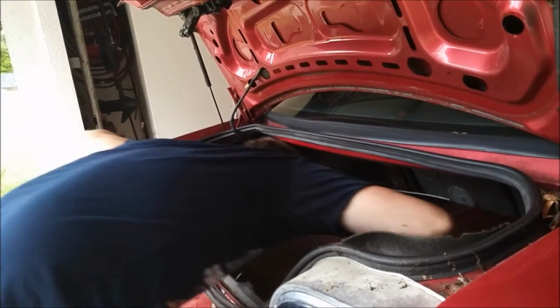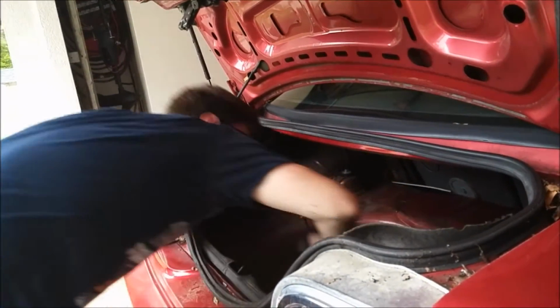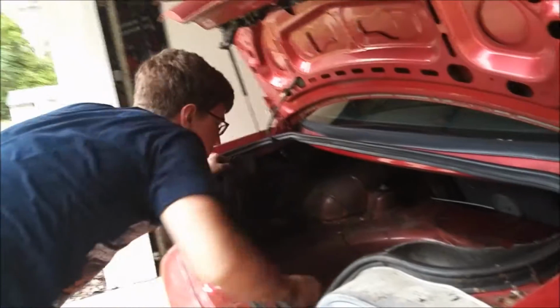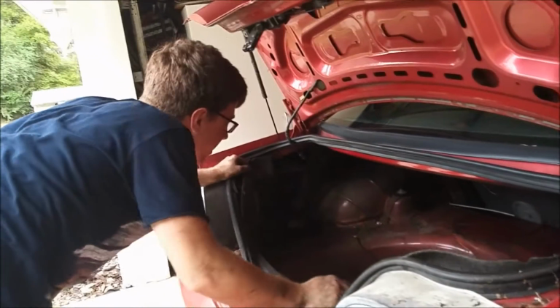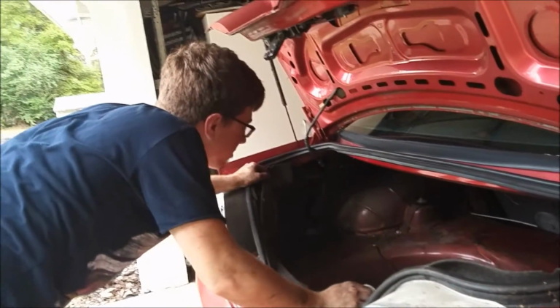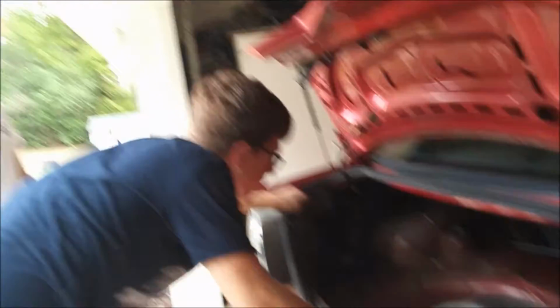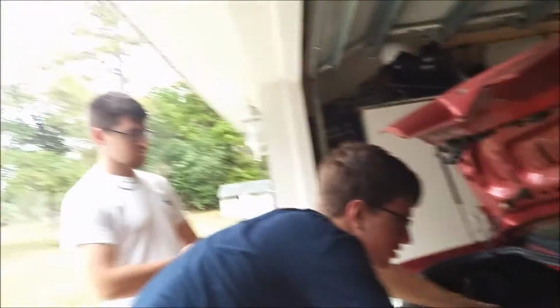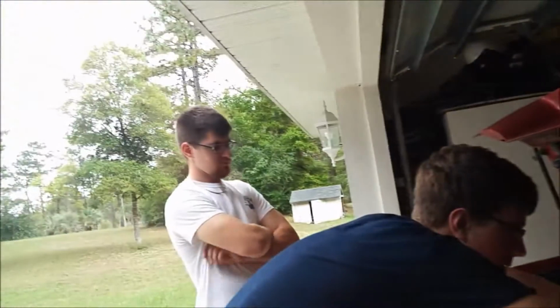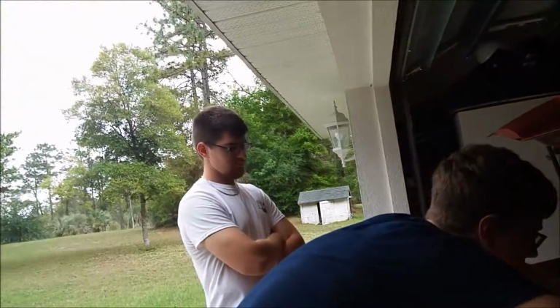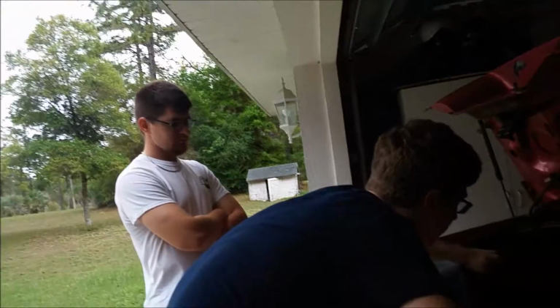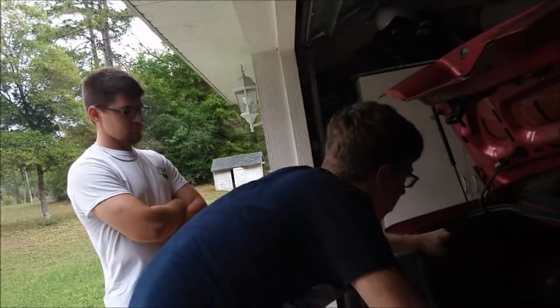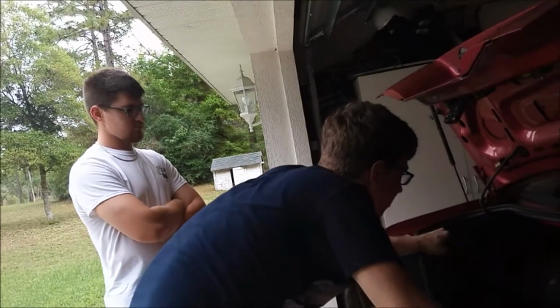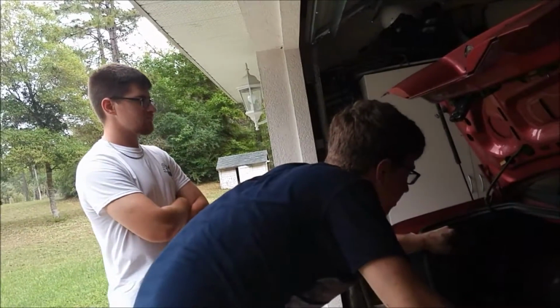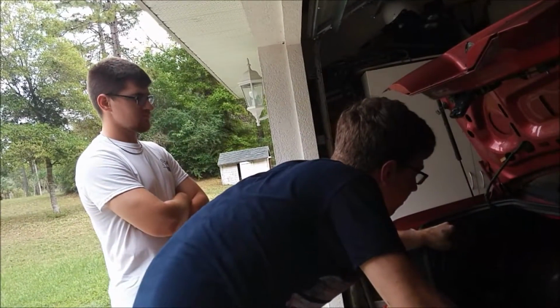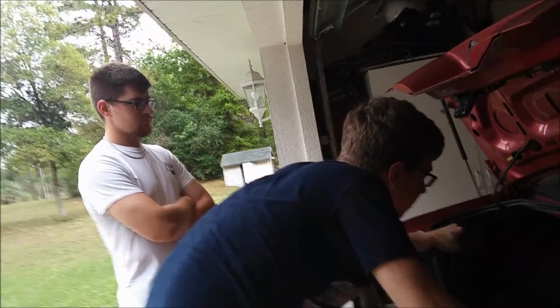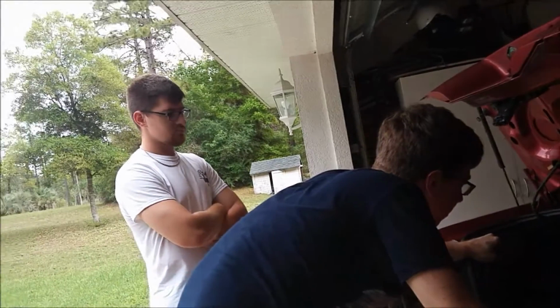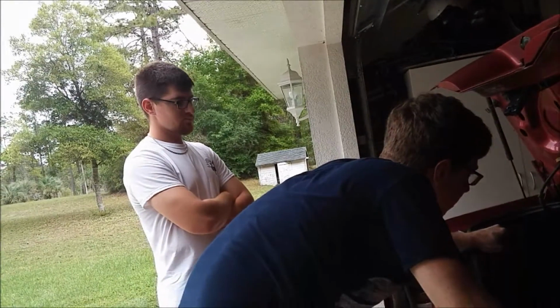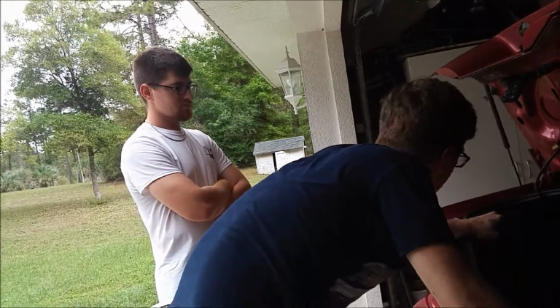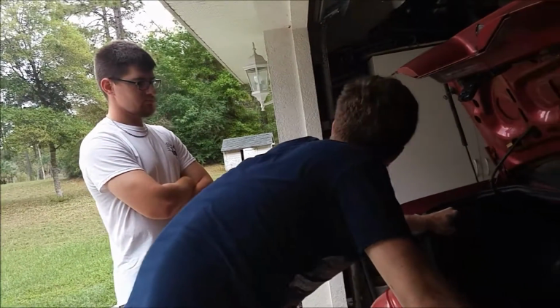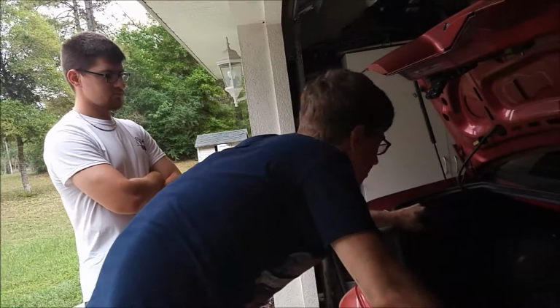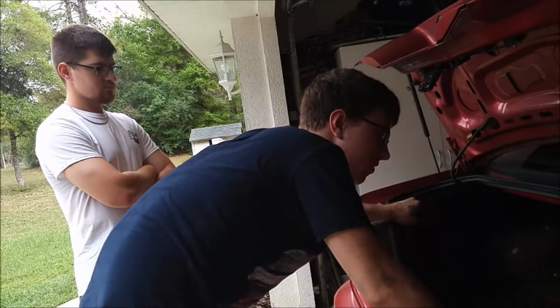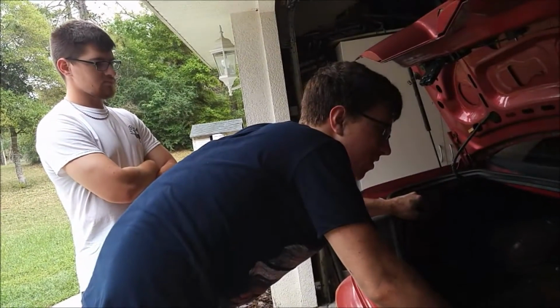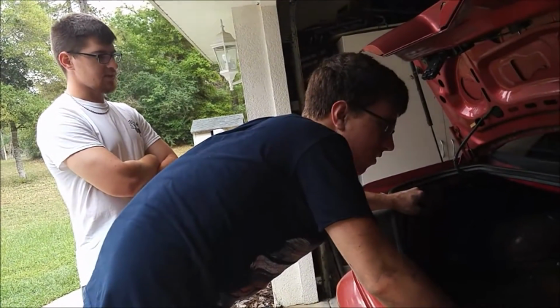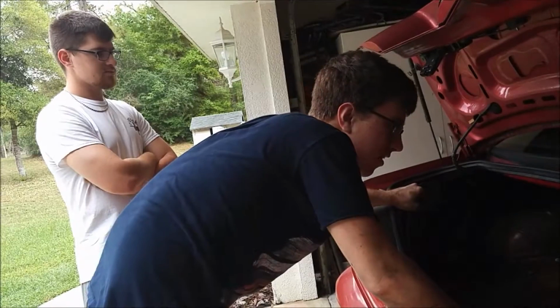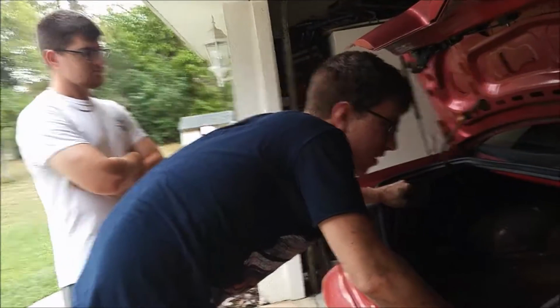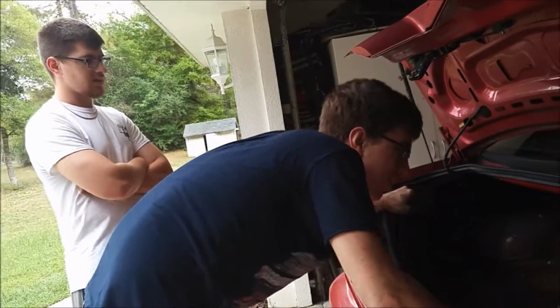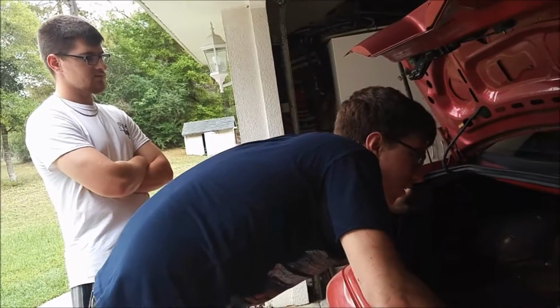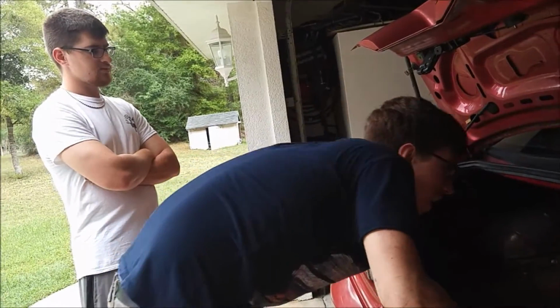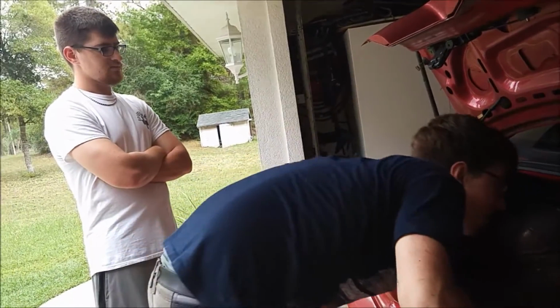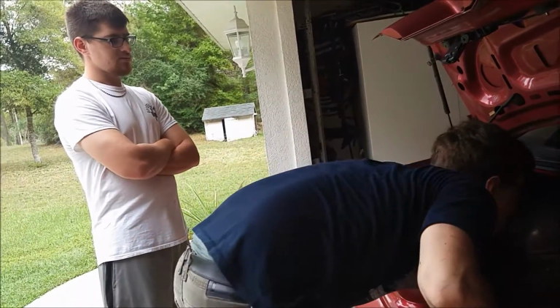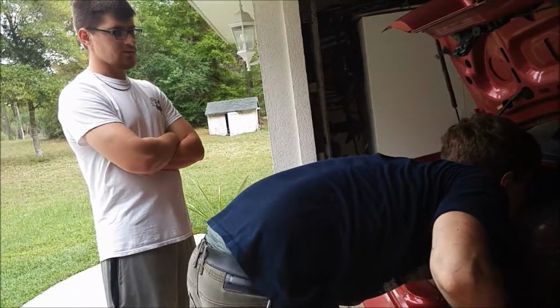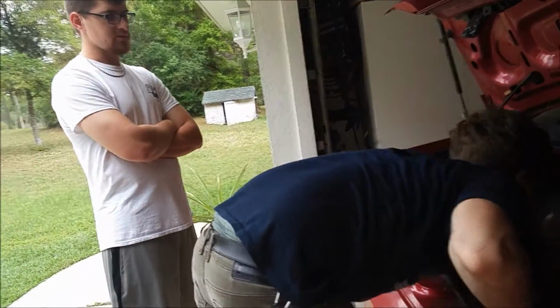We need to get a rear strut tower brace — like hard-welded in or bolted. Bolted — yes, whatever you want, yes.